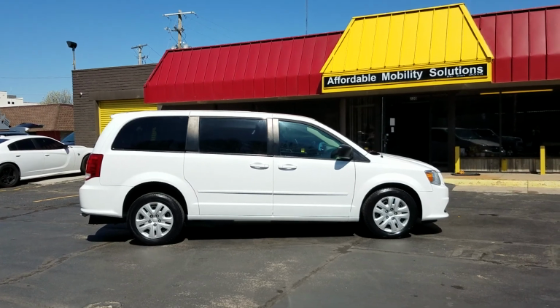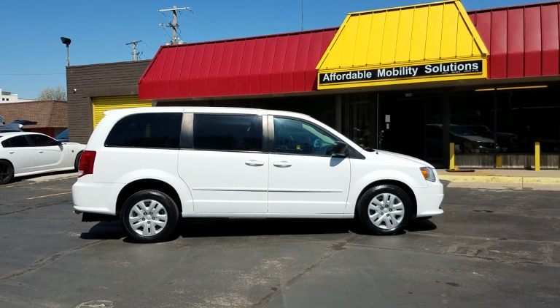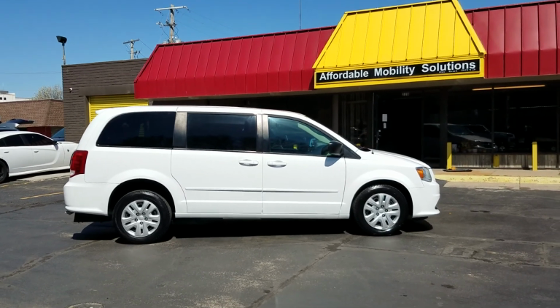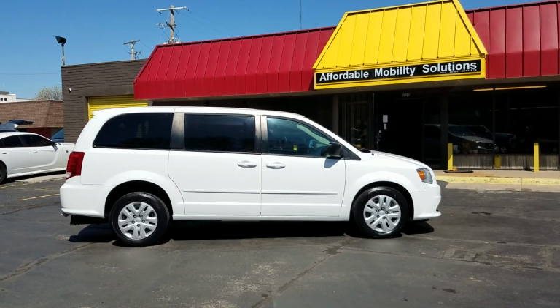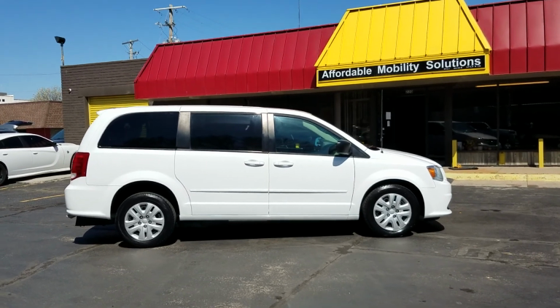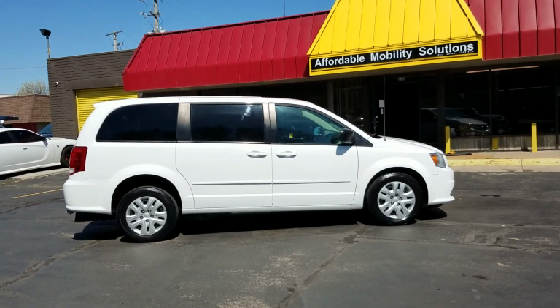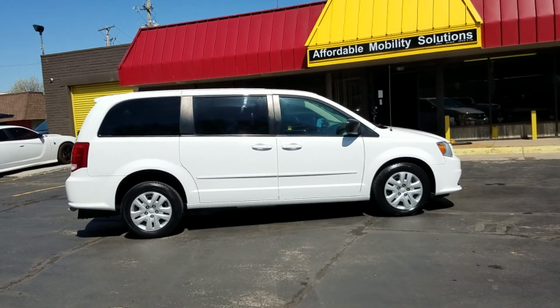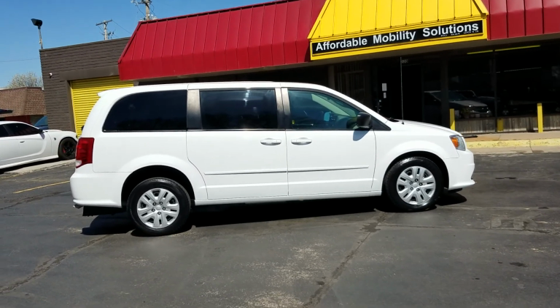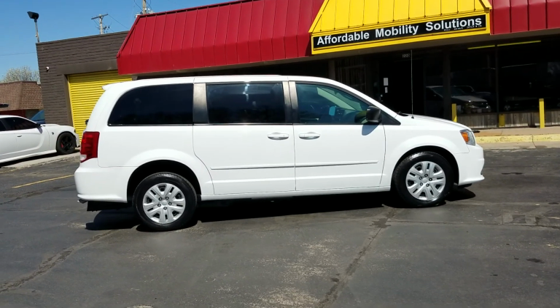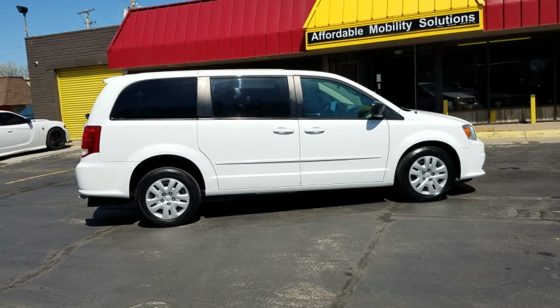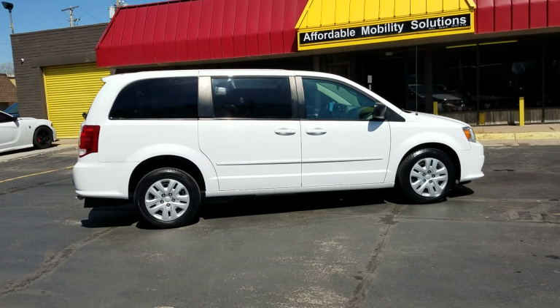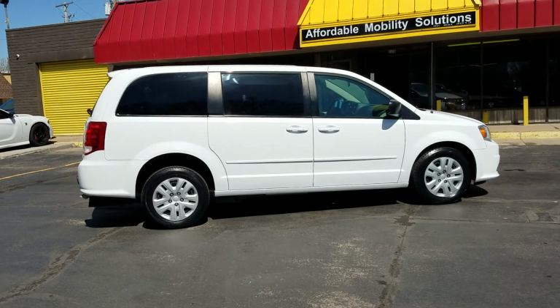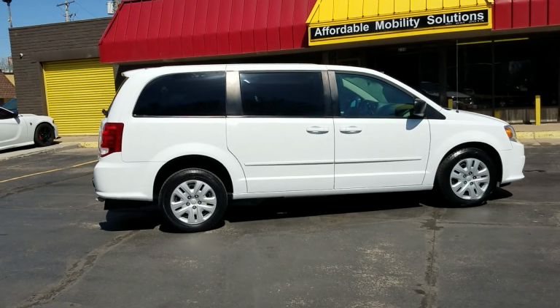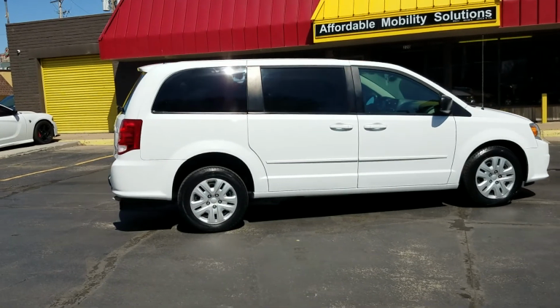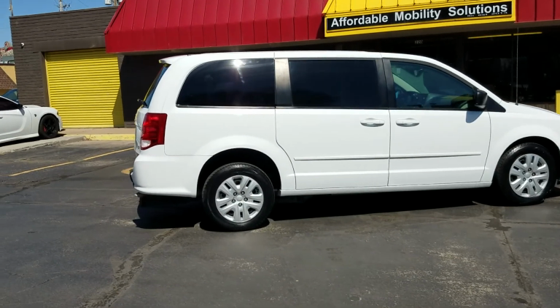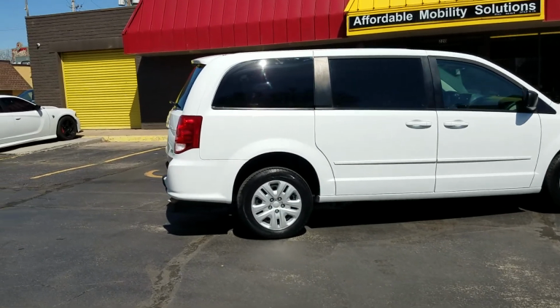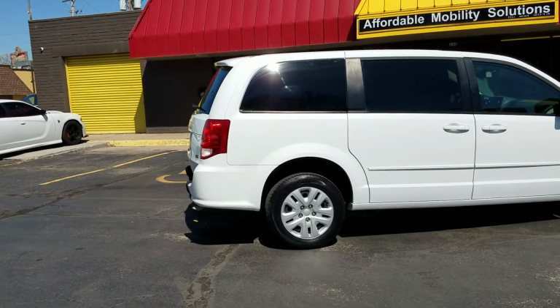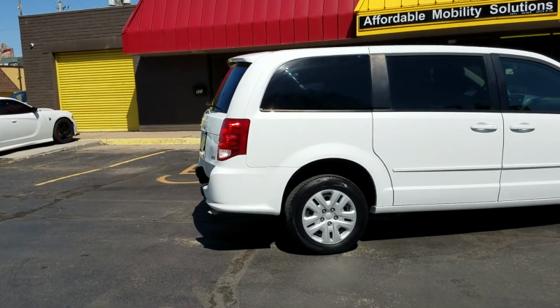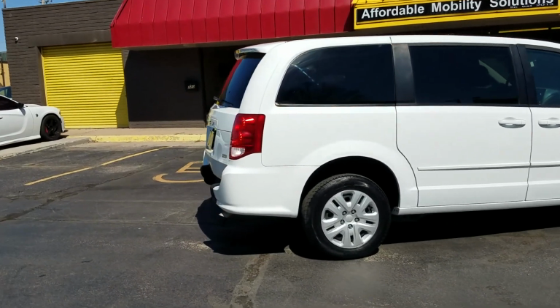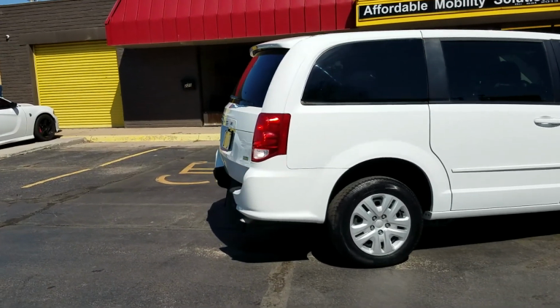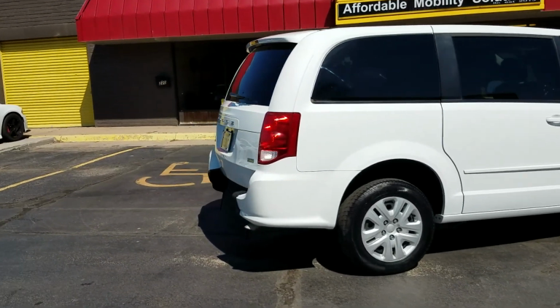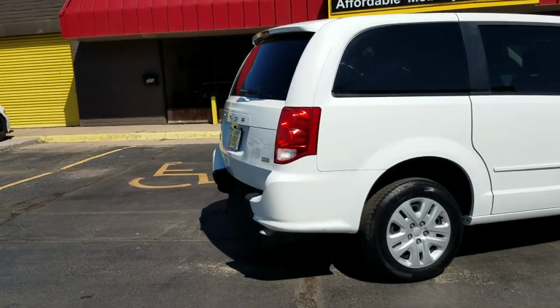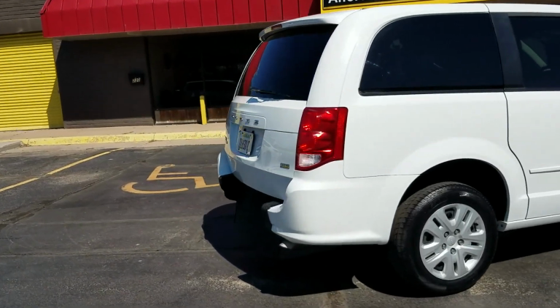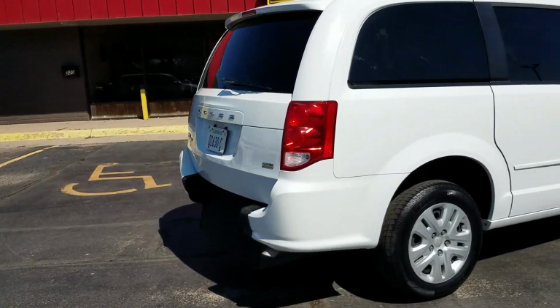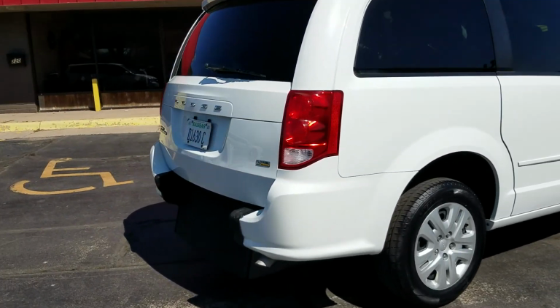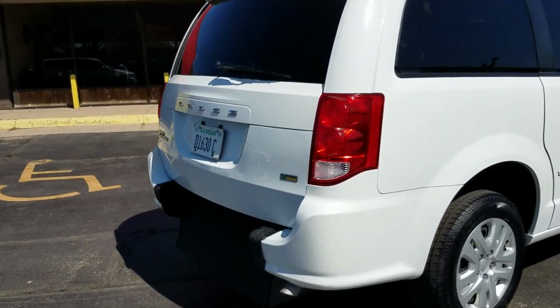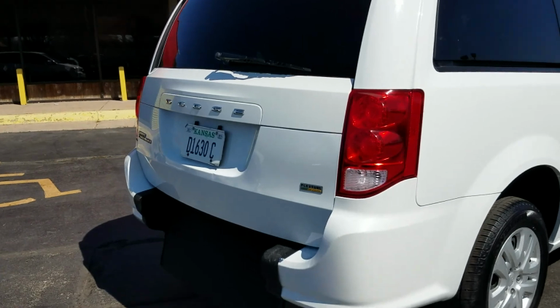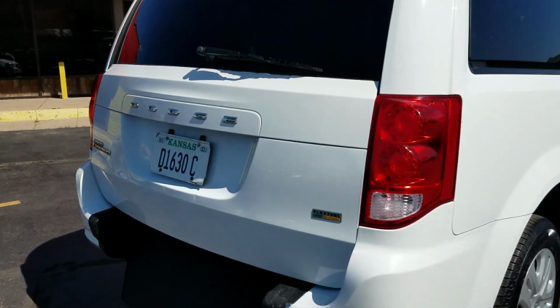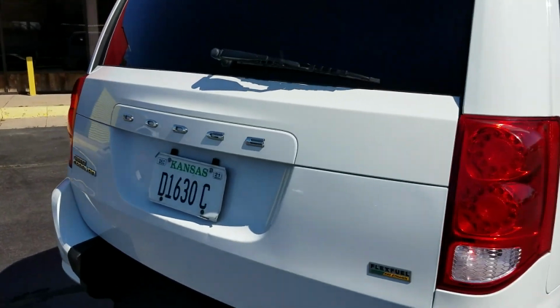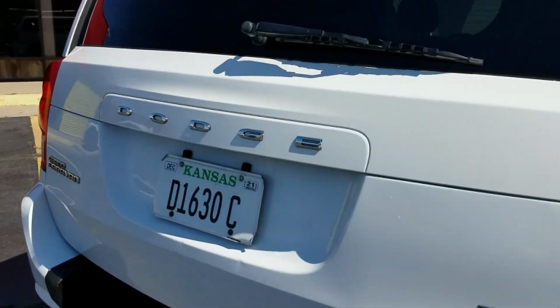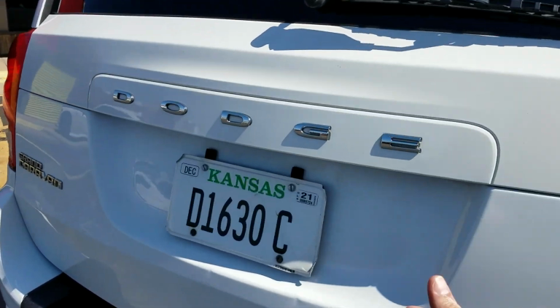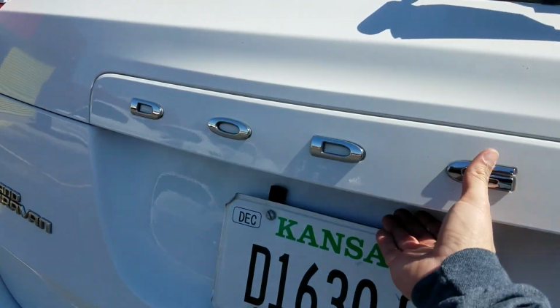Good afternoon. My name is Jeremiah with Affordable Mobility Solutions. Today I'm shooting a video of our 2016 Dodge Grand Caravan SE. This is a rear entry mobility wheelchair accessible van — I'll get right to the conversion.